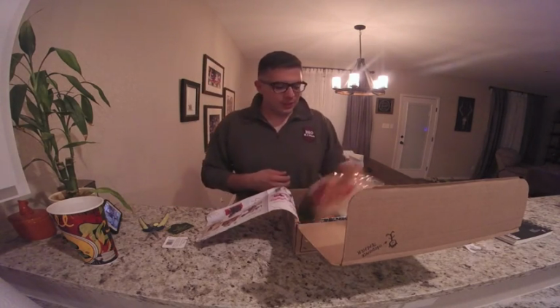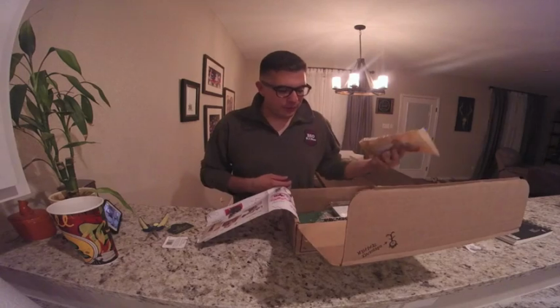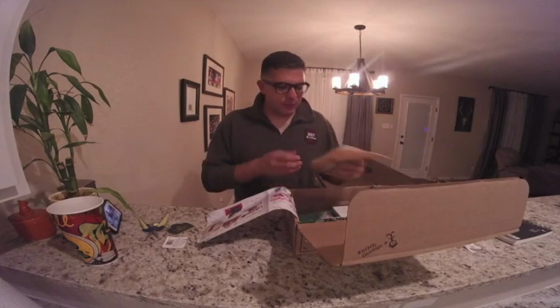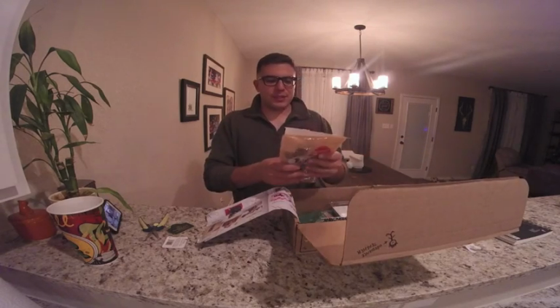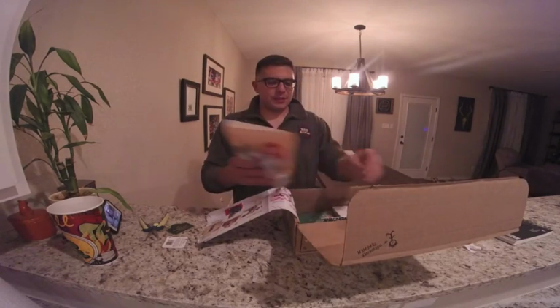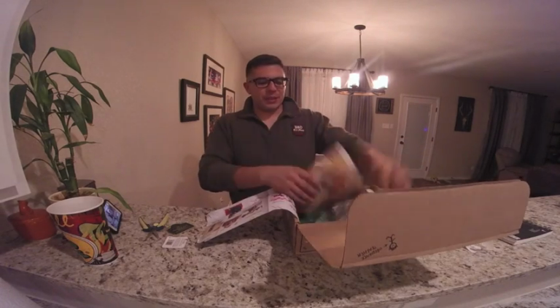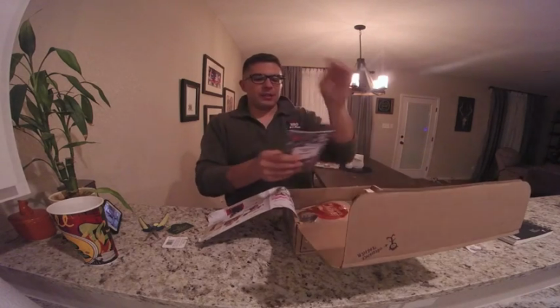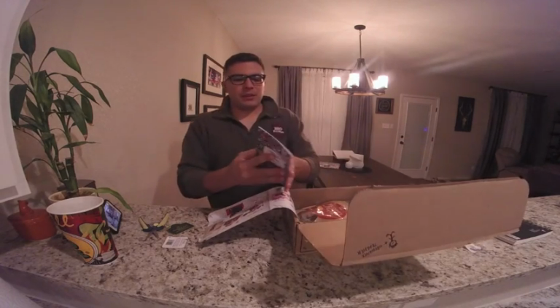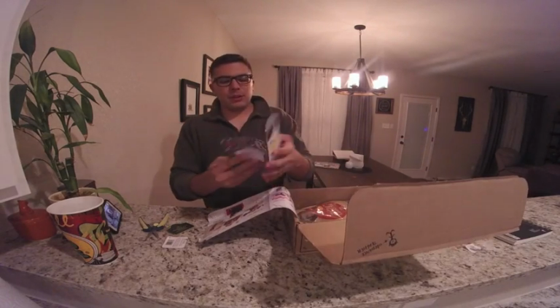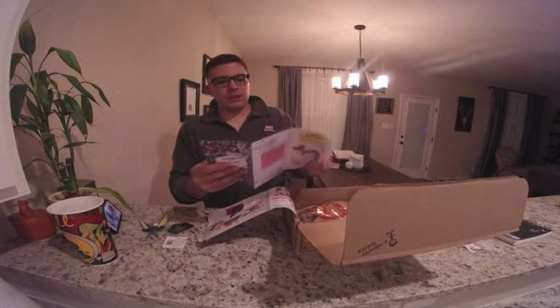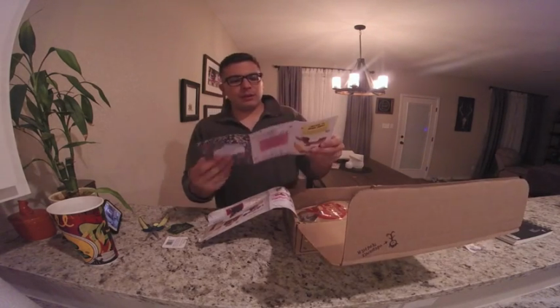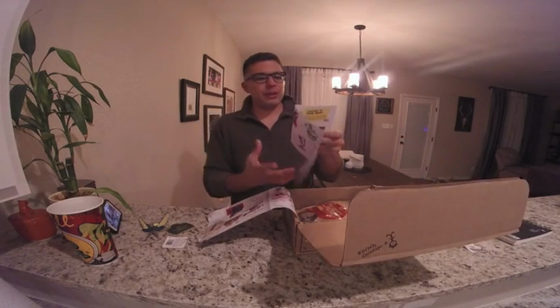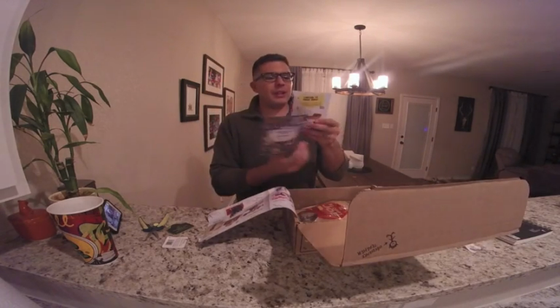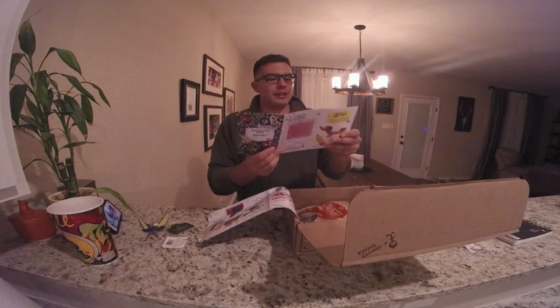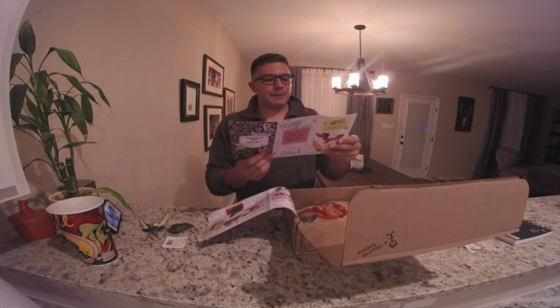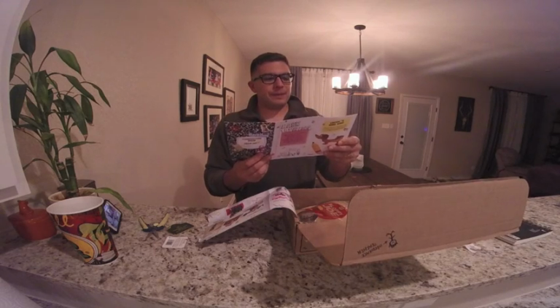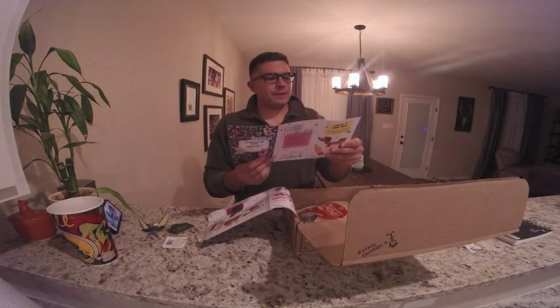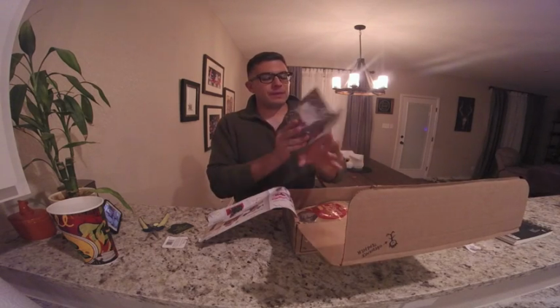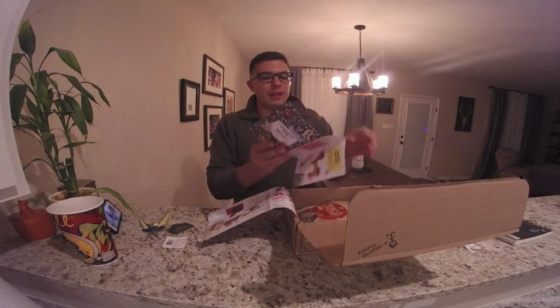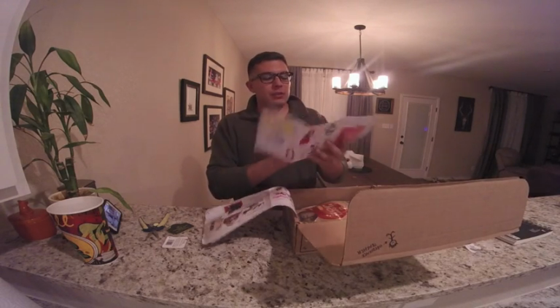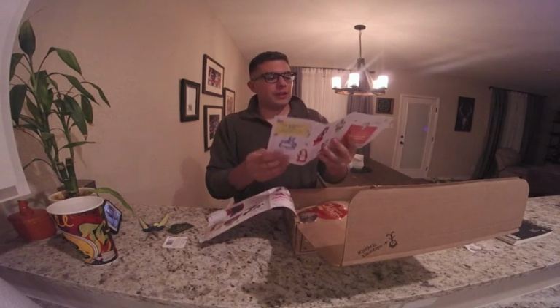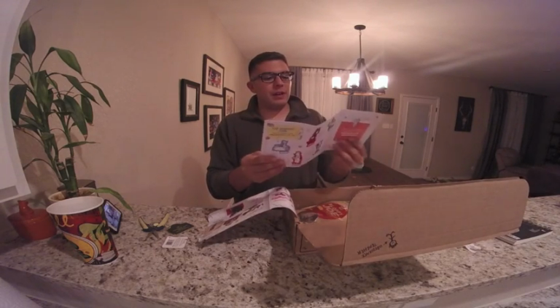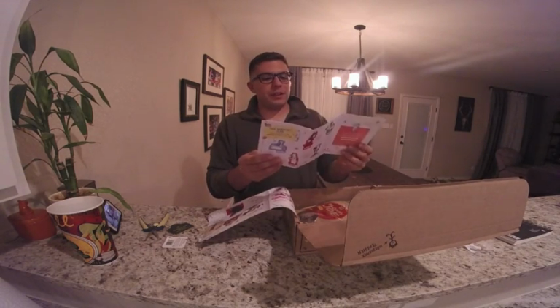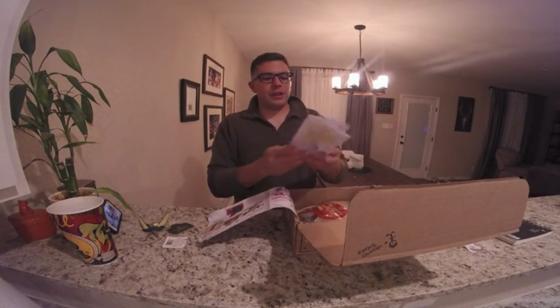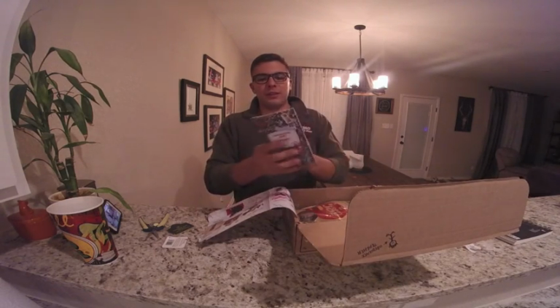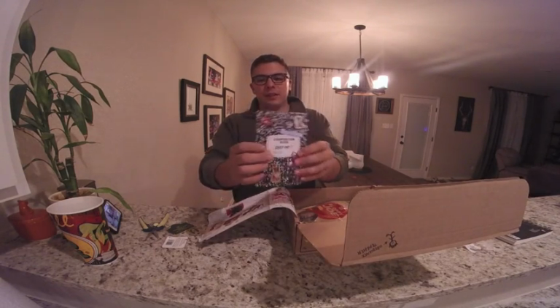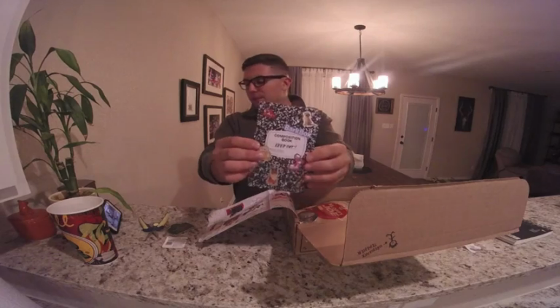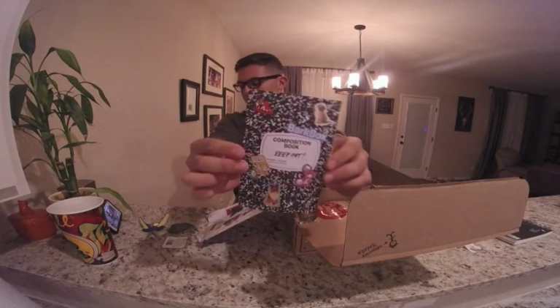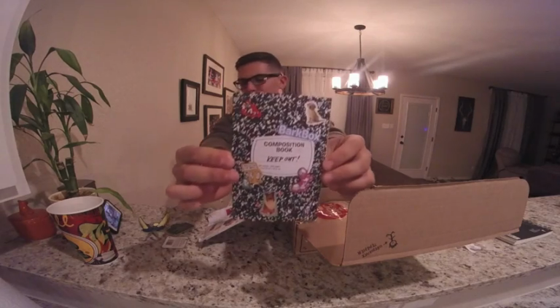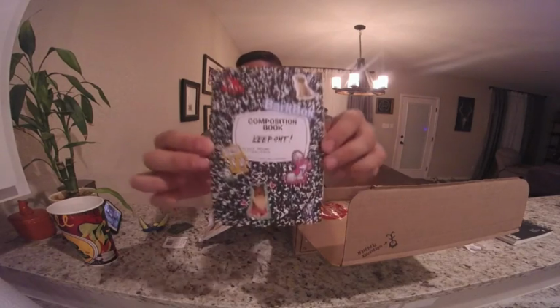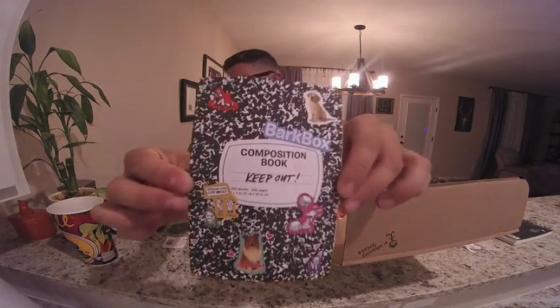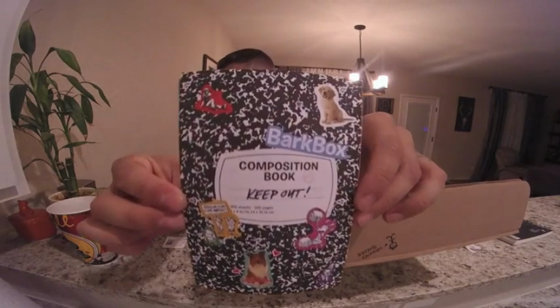Now we come to treats. Here is this week's little book. I love the drawings, I love all of this. This is definitely the back to school edition. Let me get super close there.